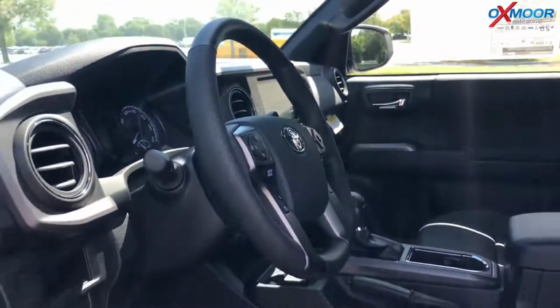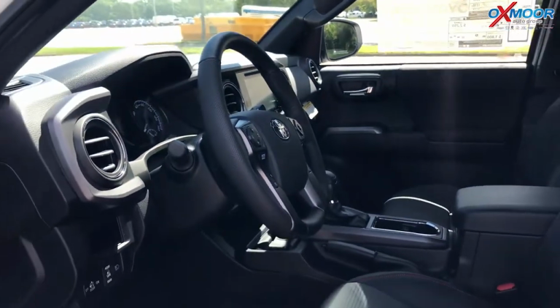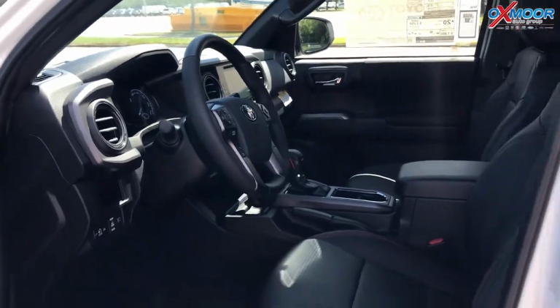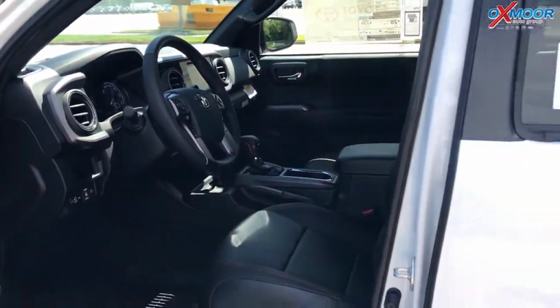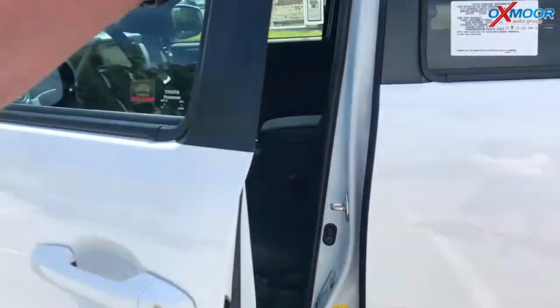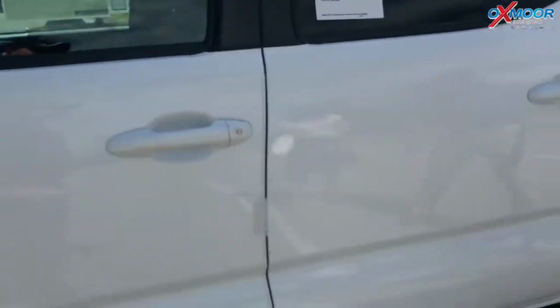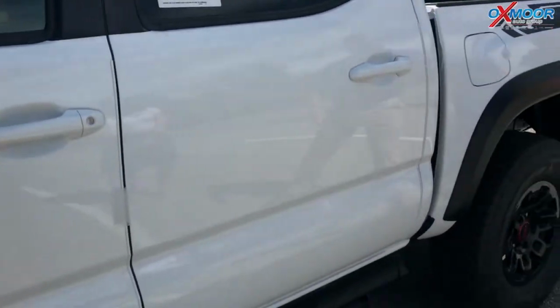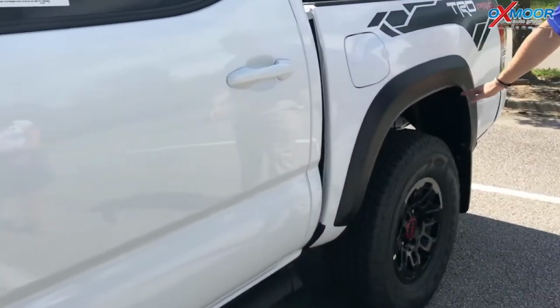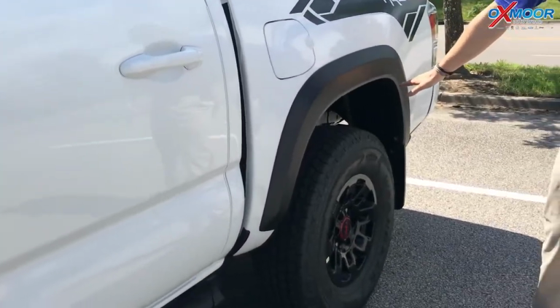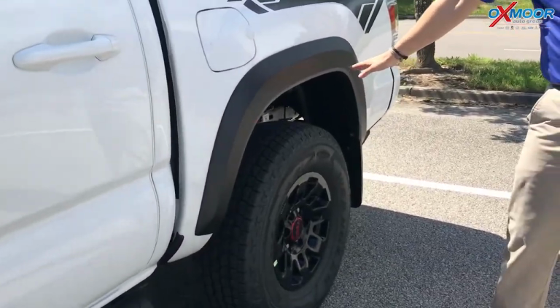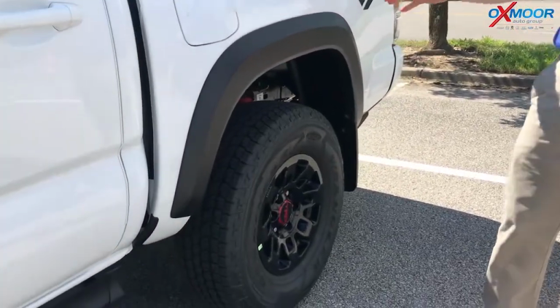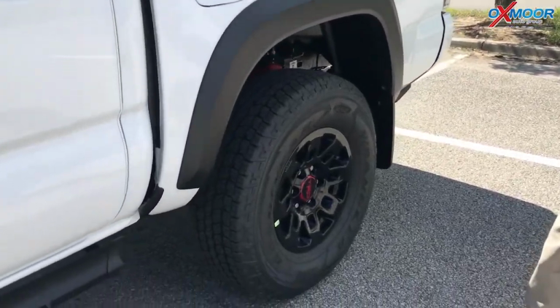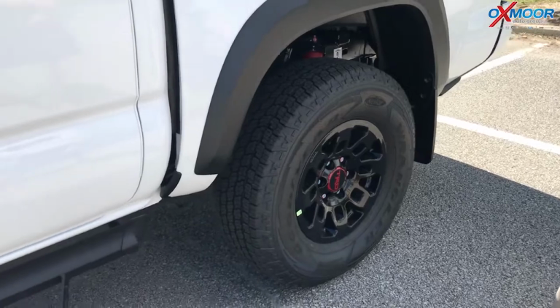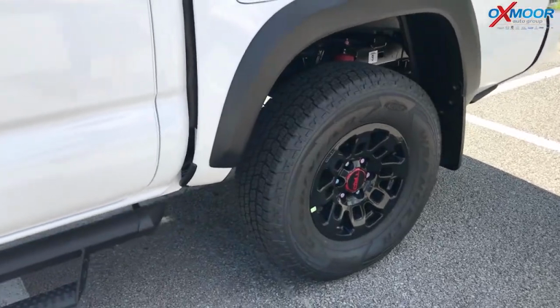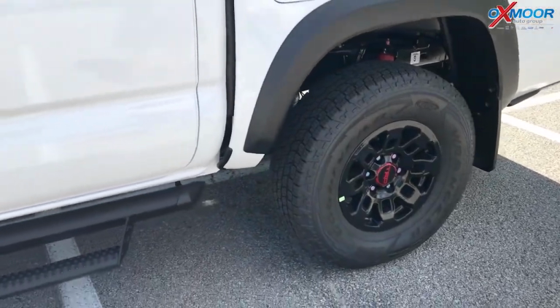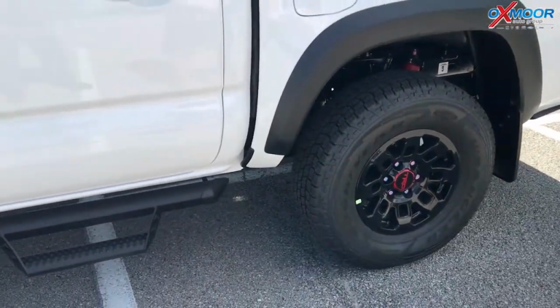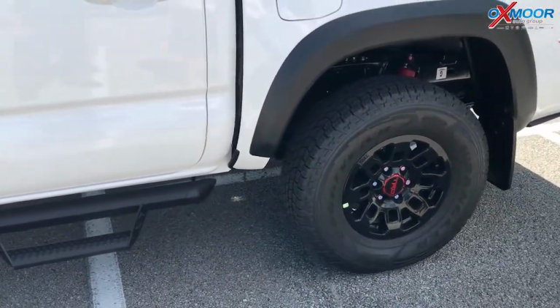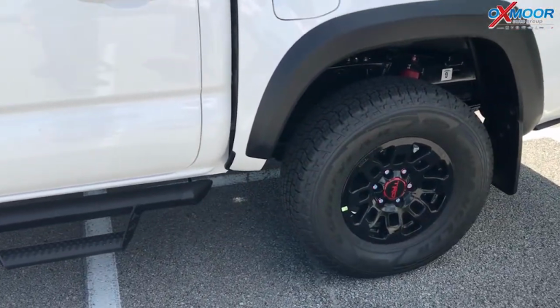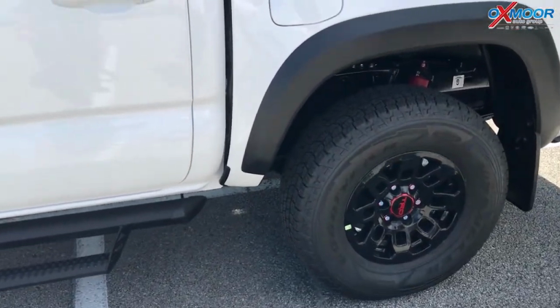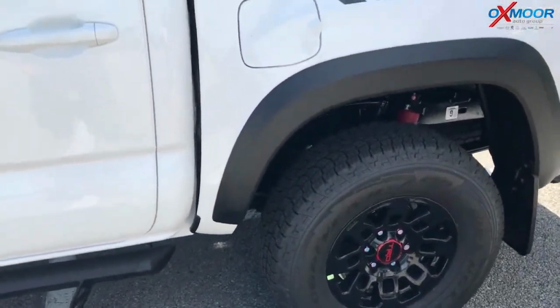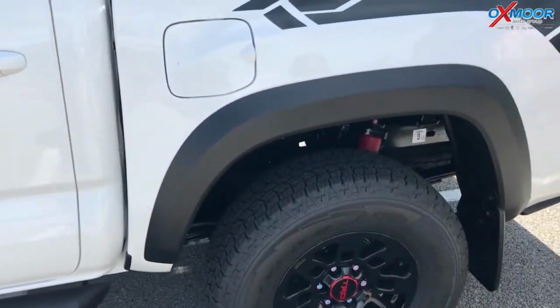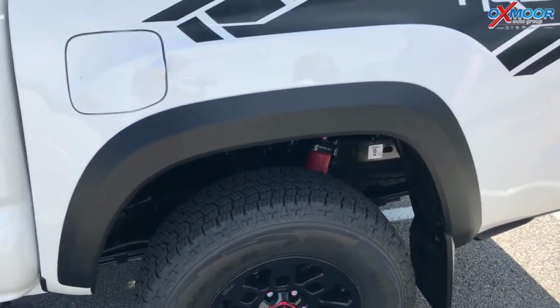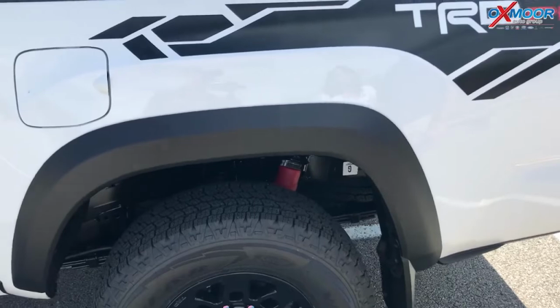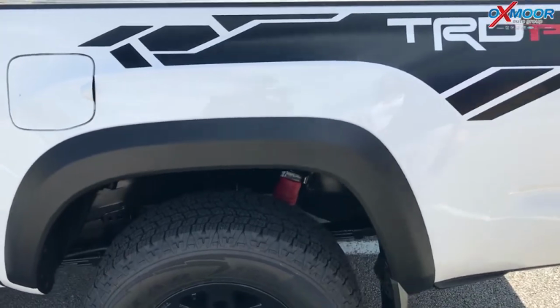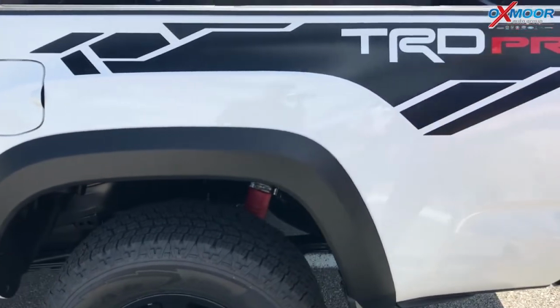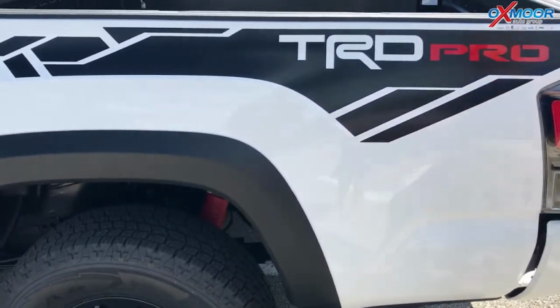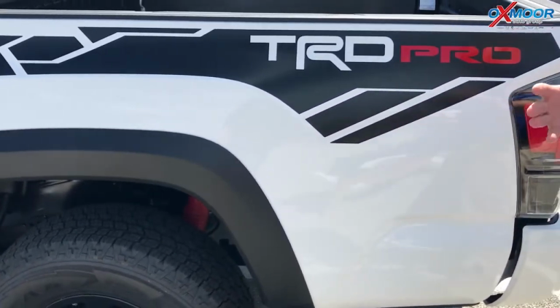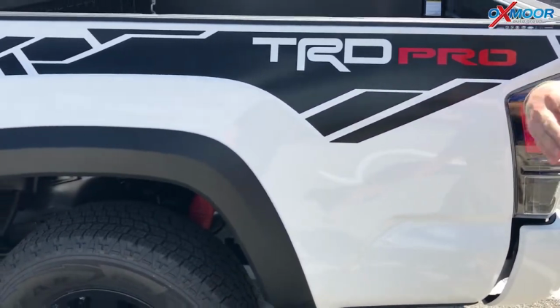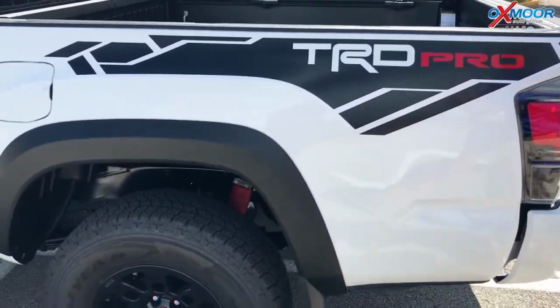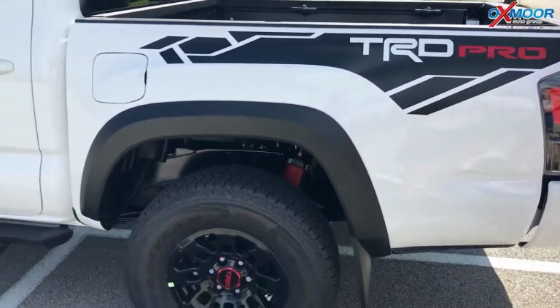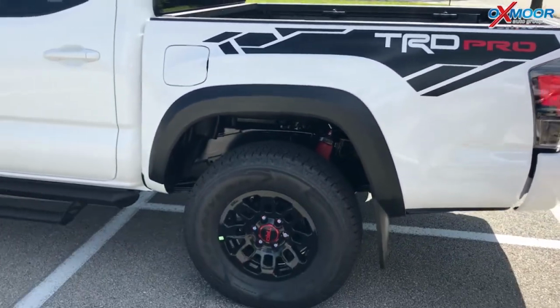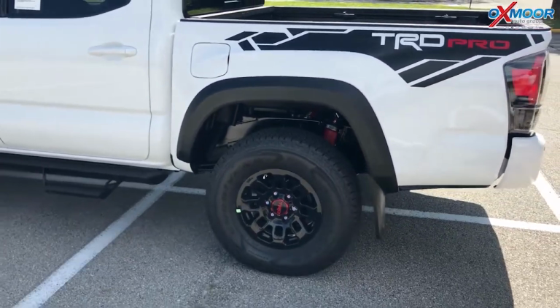There are great videos online of them burying it up to the truck bed in sand, and the crawl control gets you right out of the sand — it's just so cool. And then they've got these great graphics back here in the back. So just a really rugged vehicle with some nice luxury features as well — these things are fantastic.